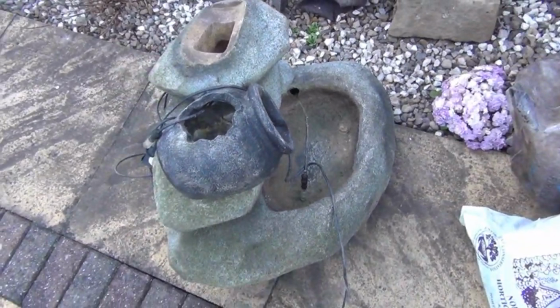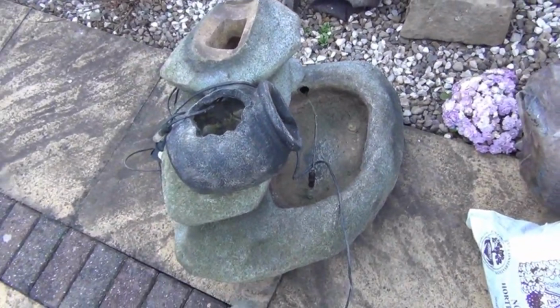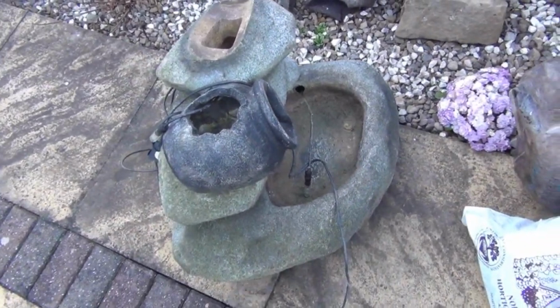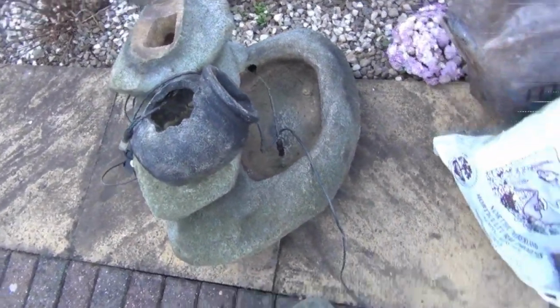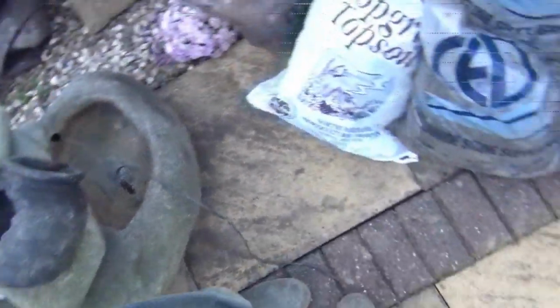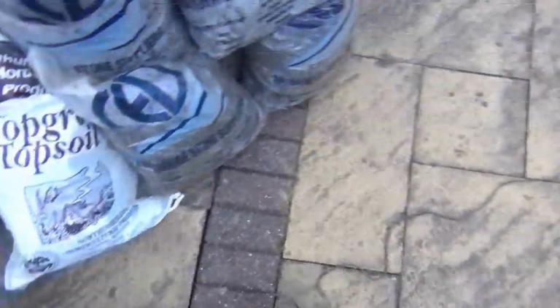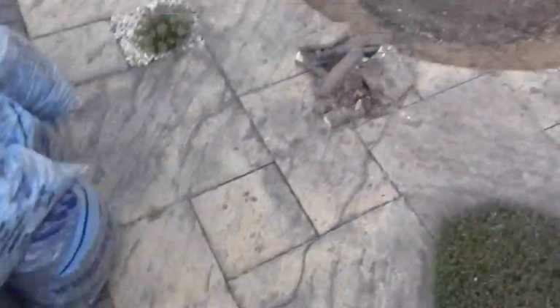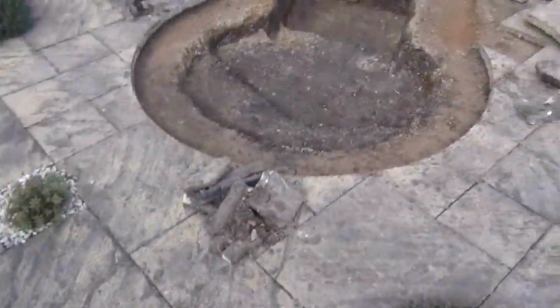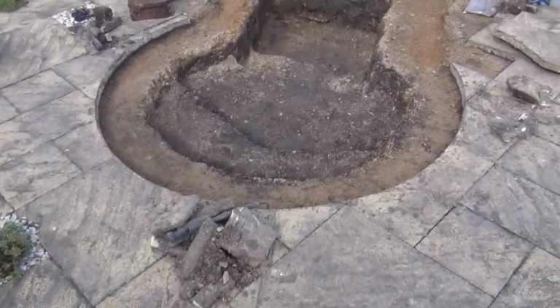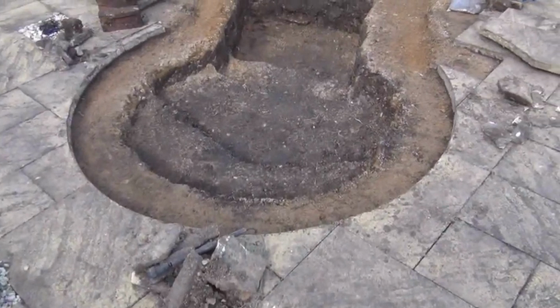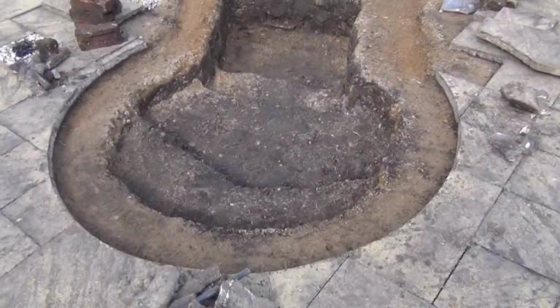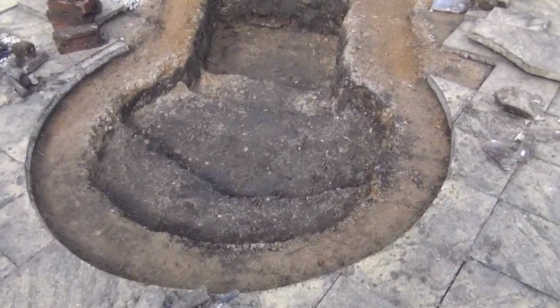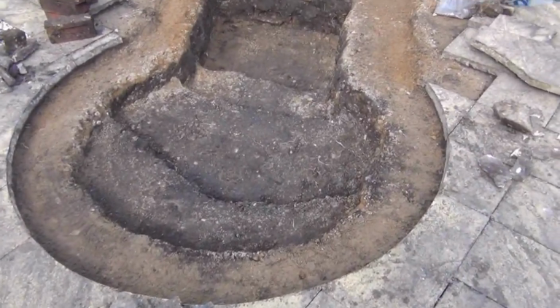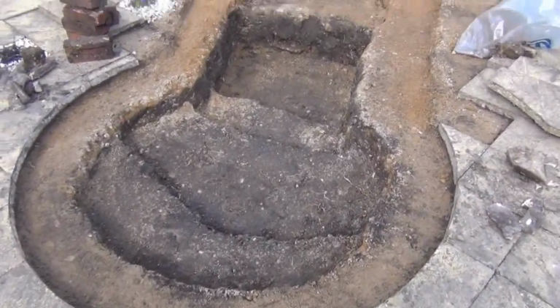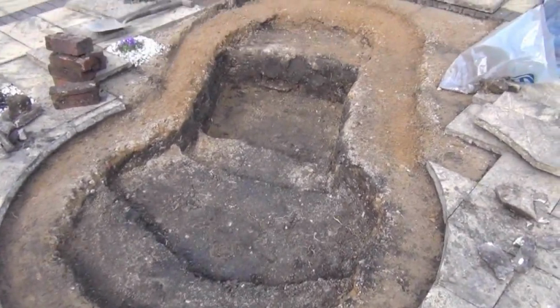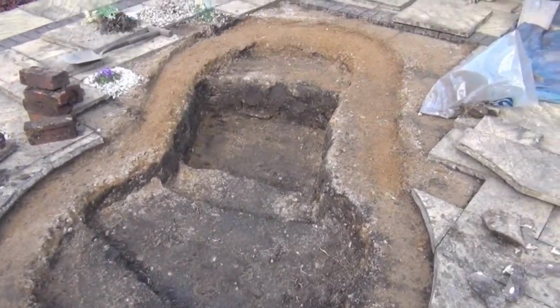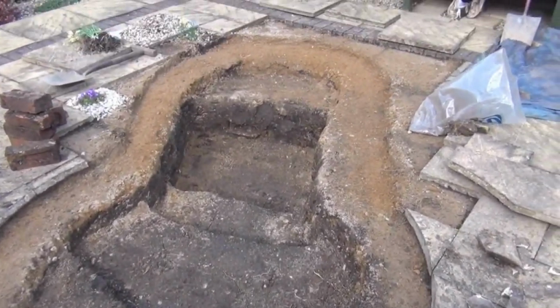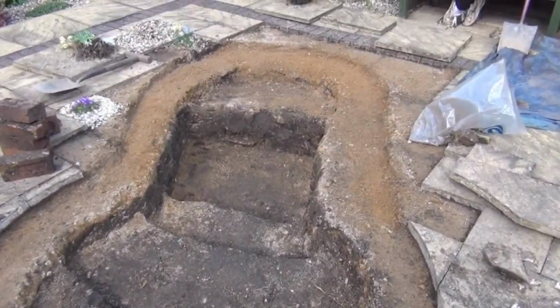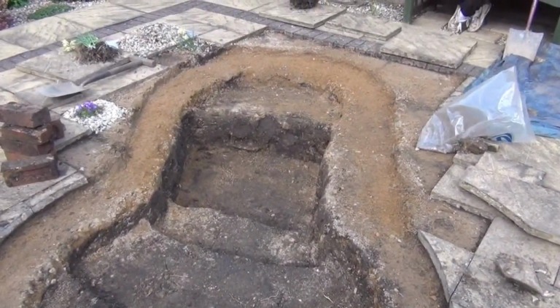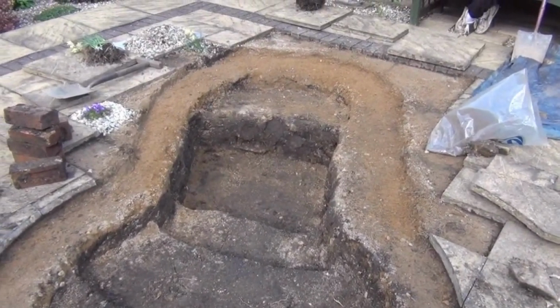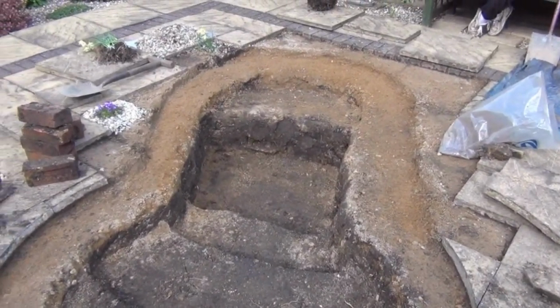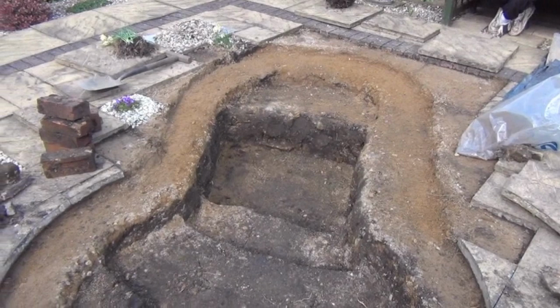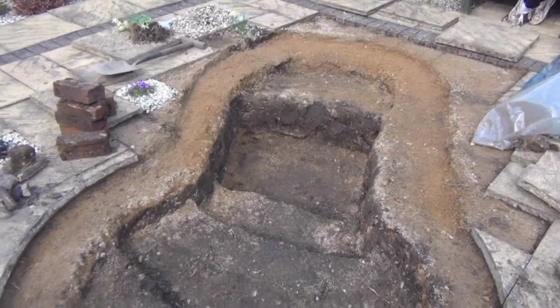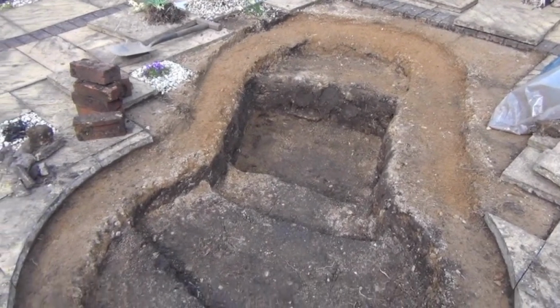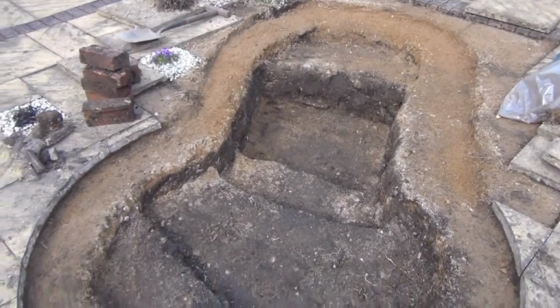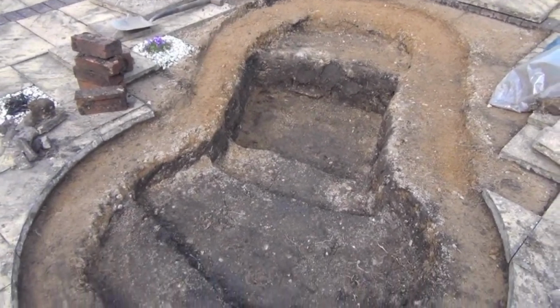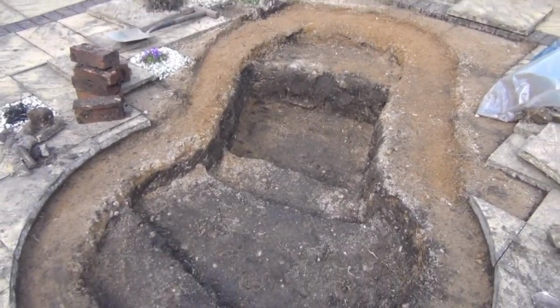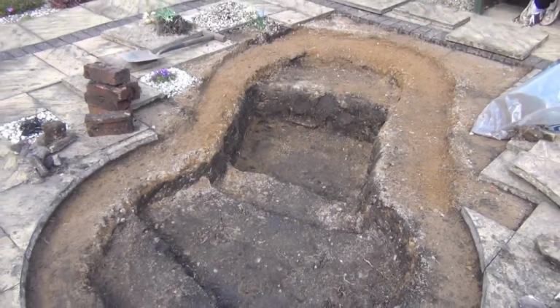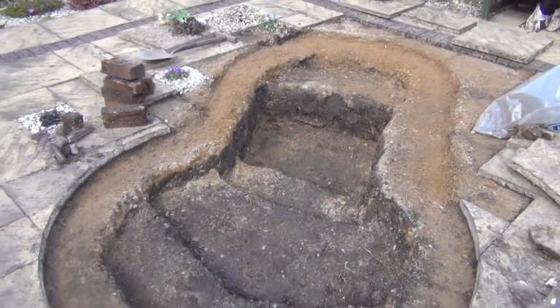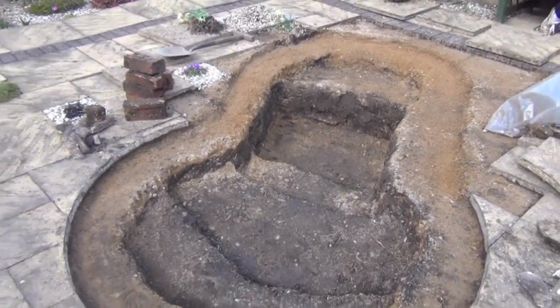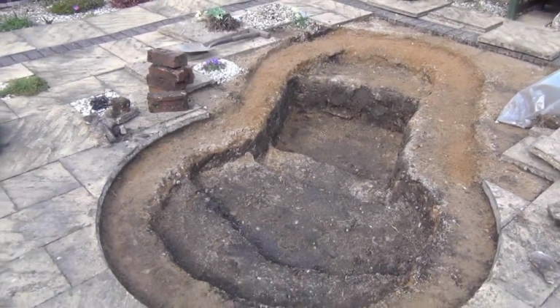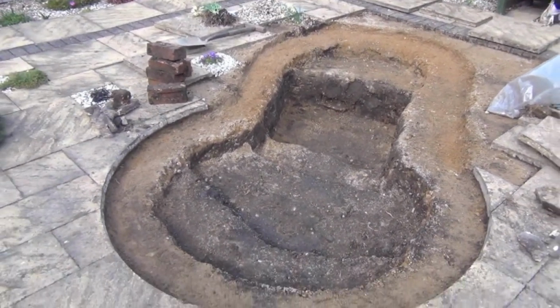We are going to incorporate that into the pond, but we've dug out the existing circle, dug out a little bit more, added shelves, and it's now ready for the underlay and liner.